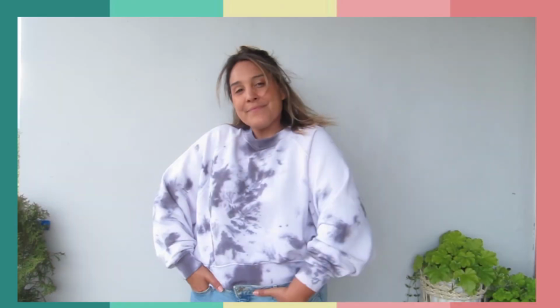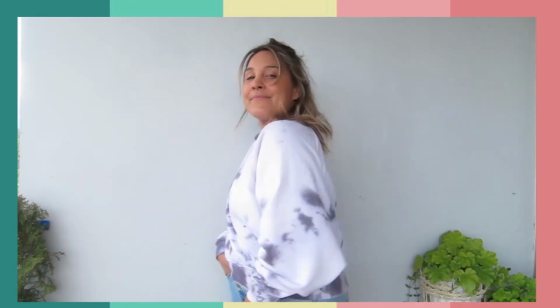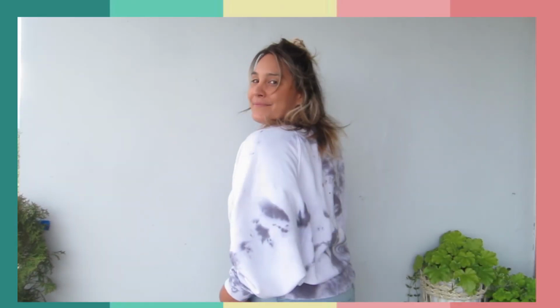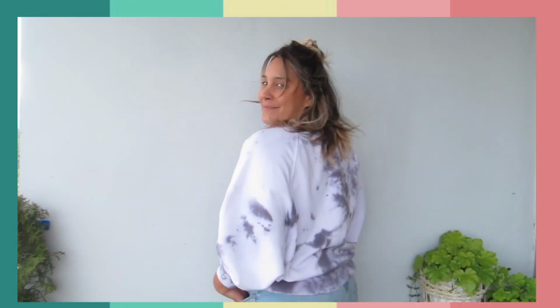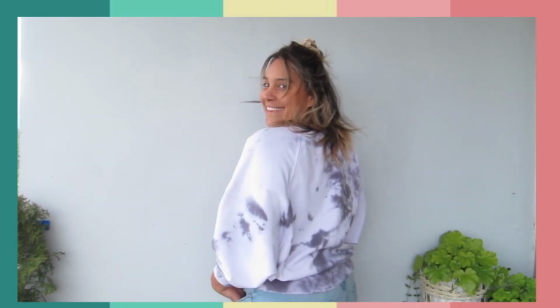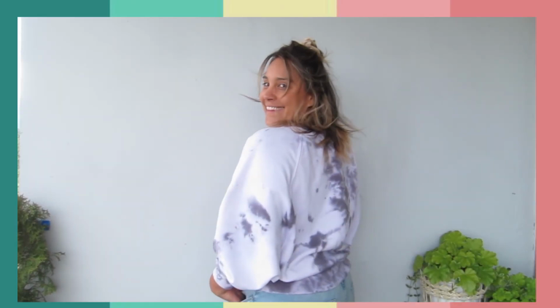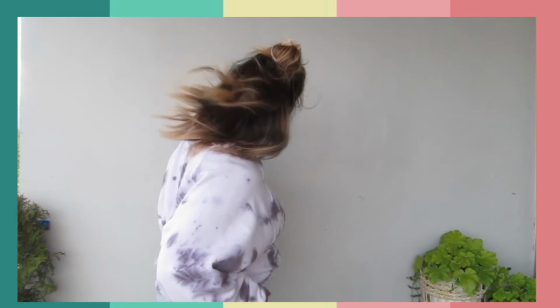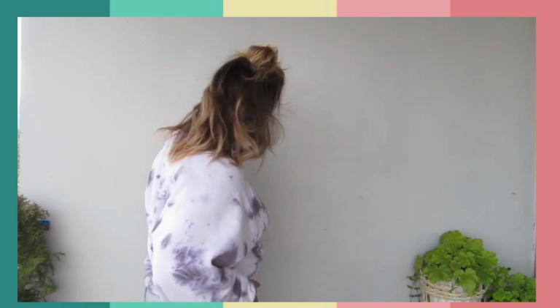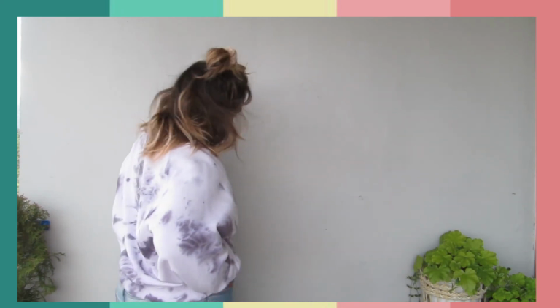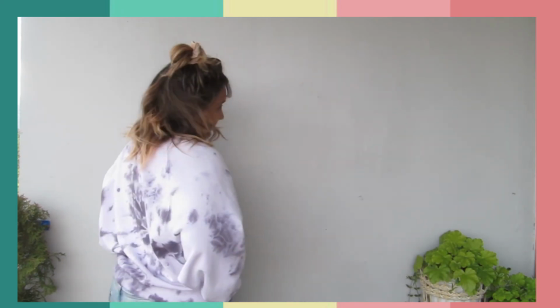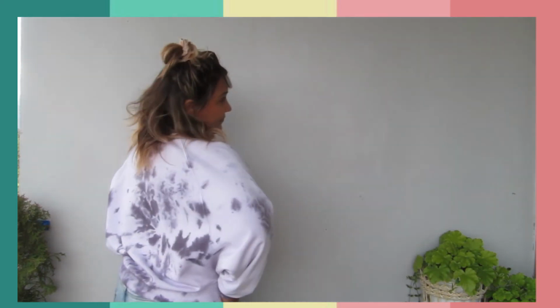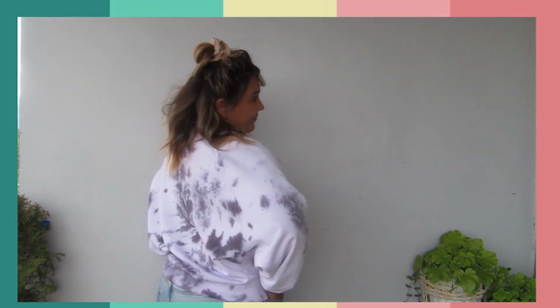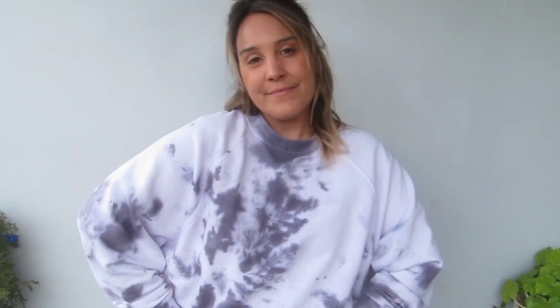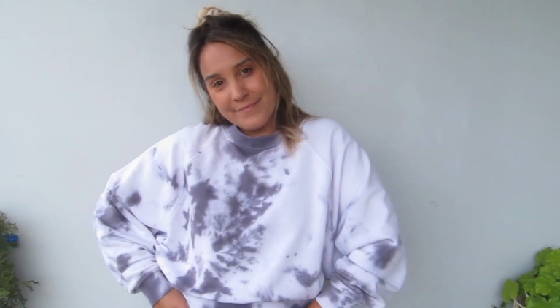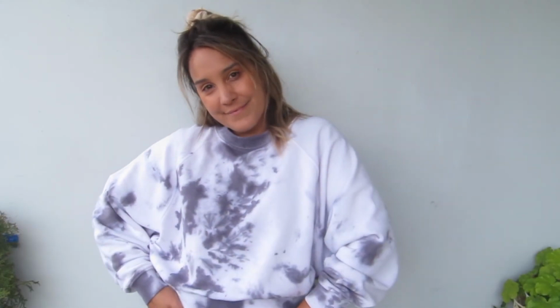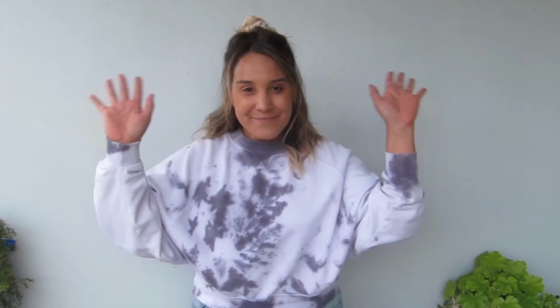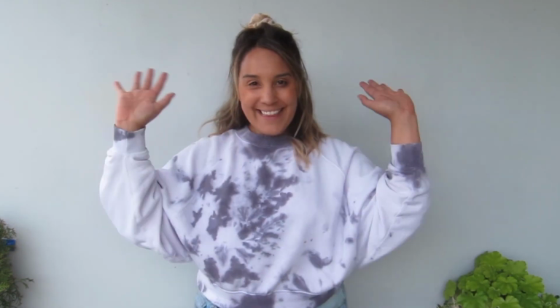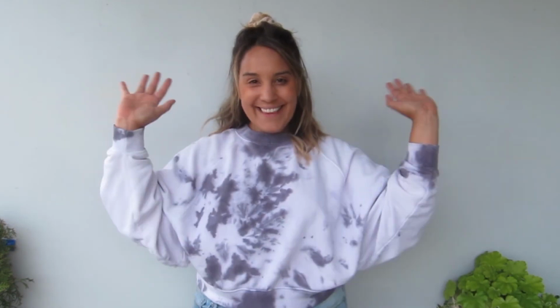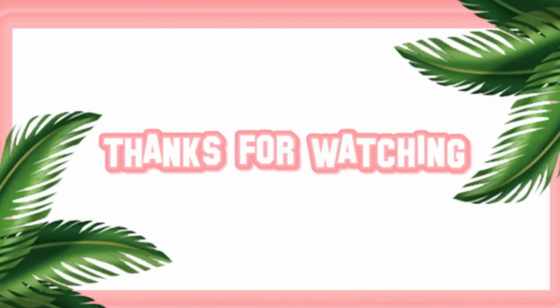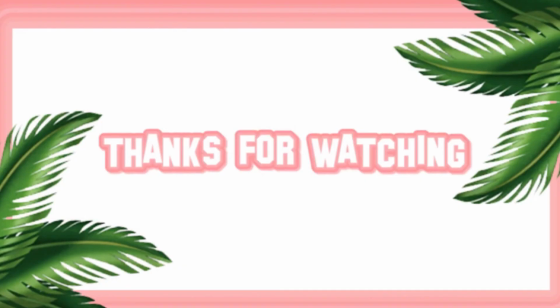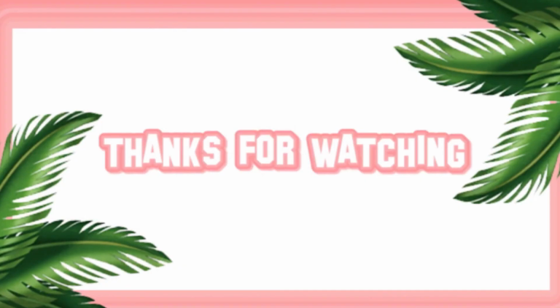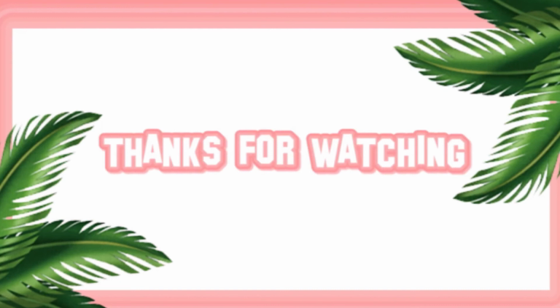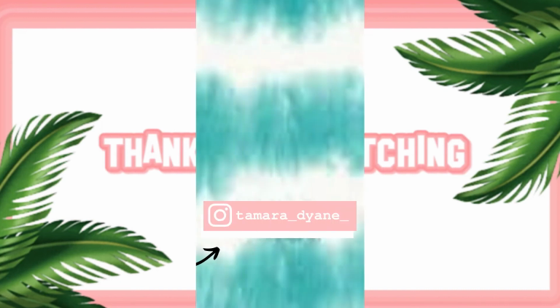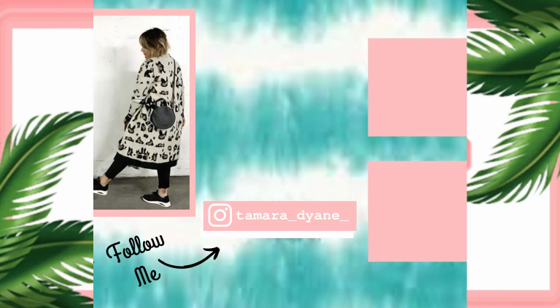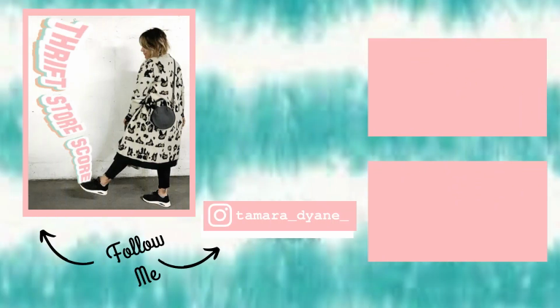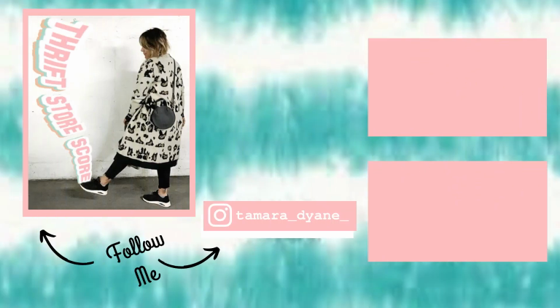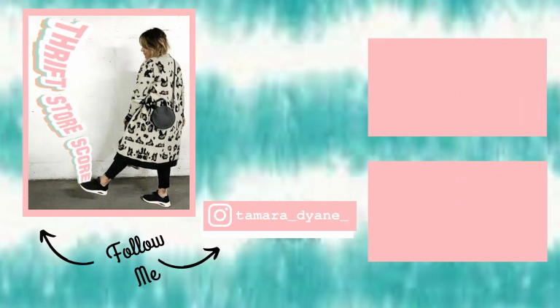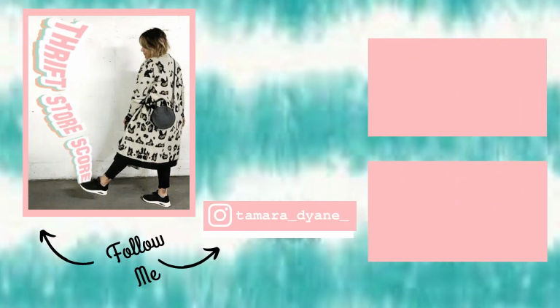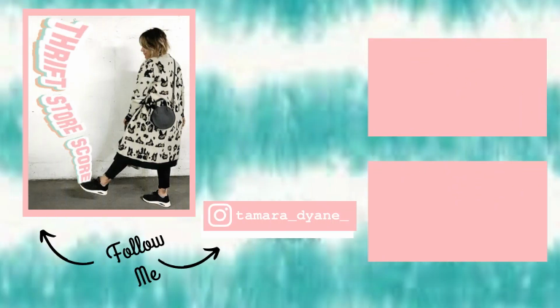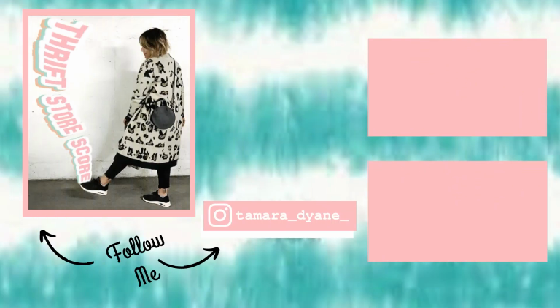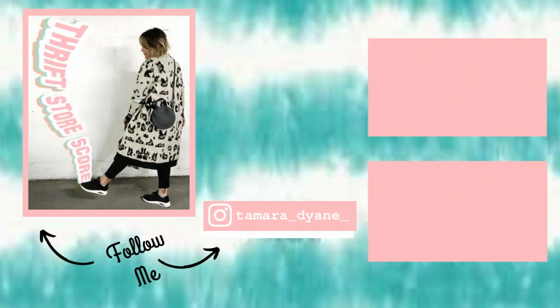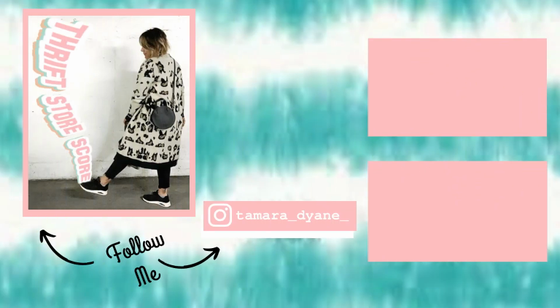Rit Dye sells a product called Color Stay Dye Fixative to stop dye from running, so I'd be interested to see how that works. As always guys, thank you so much for joining me and I'll see you in my next video!